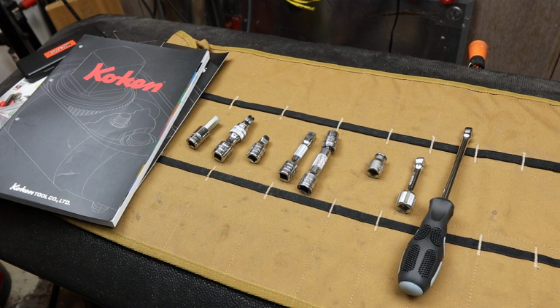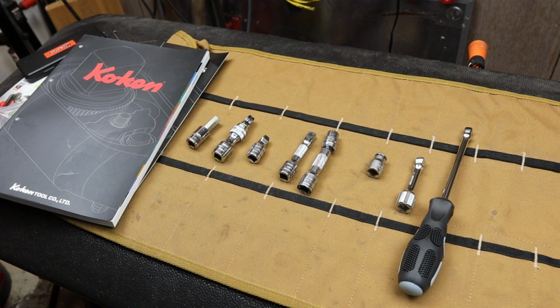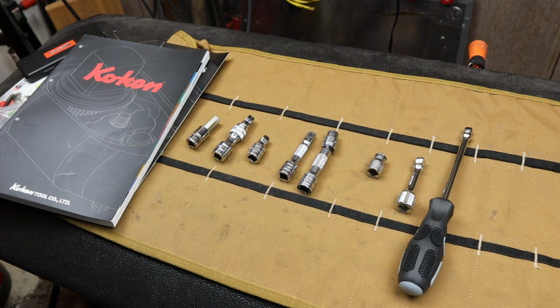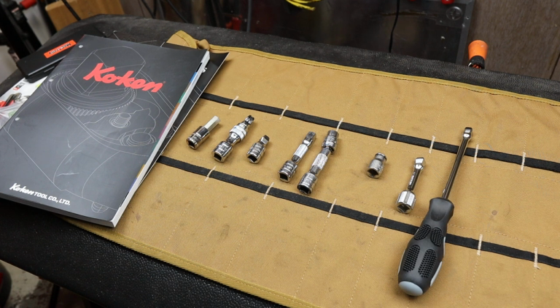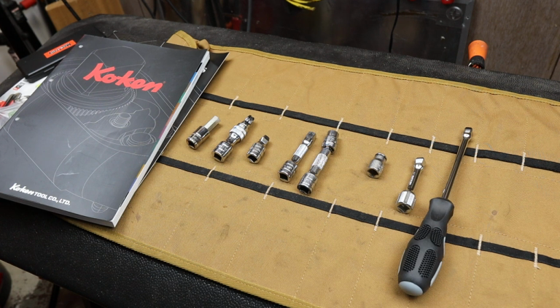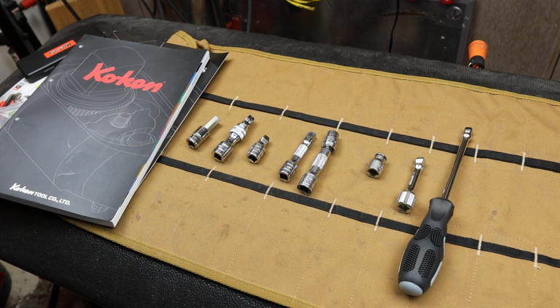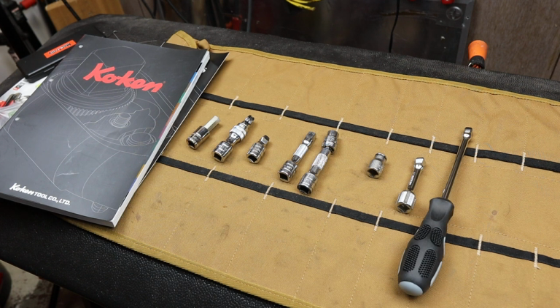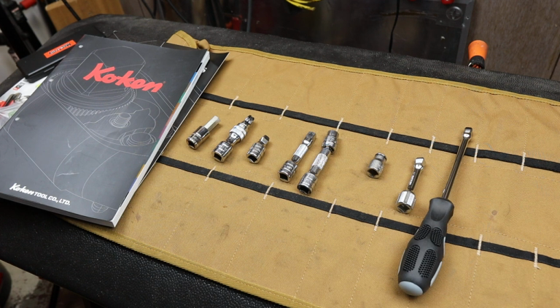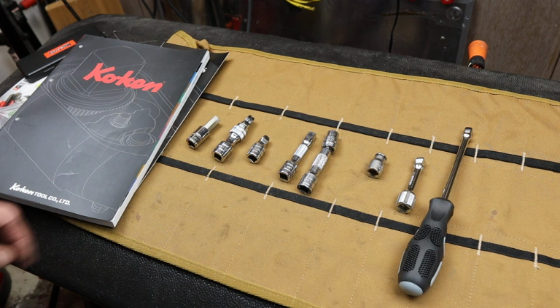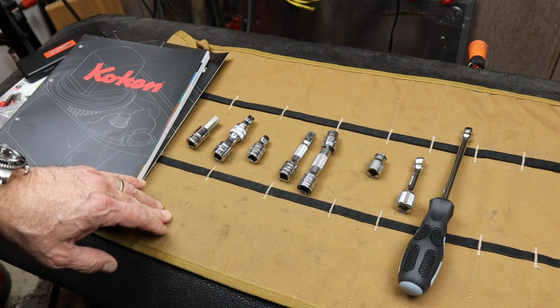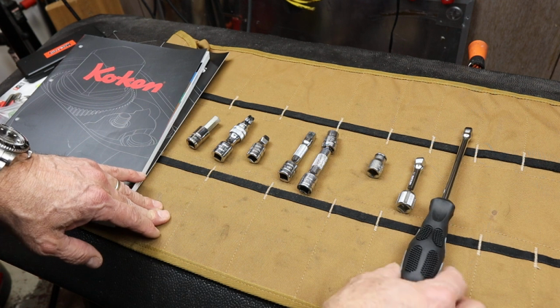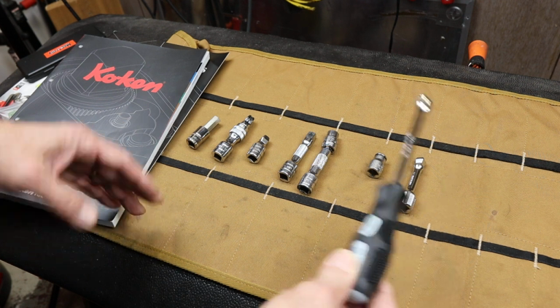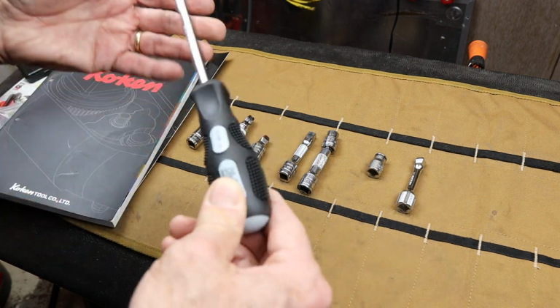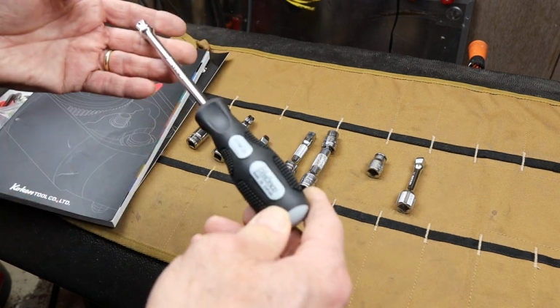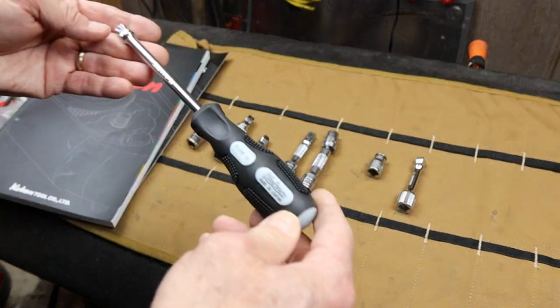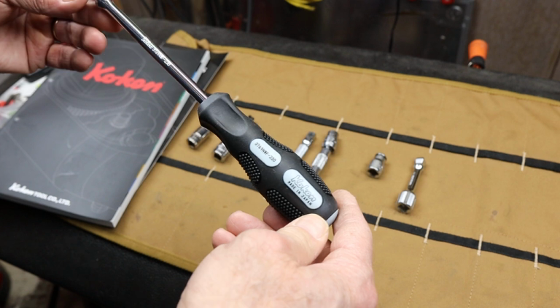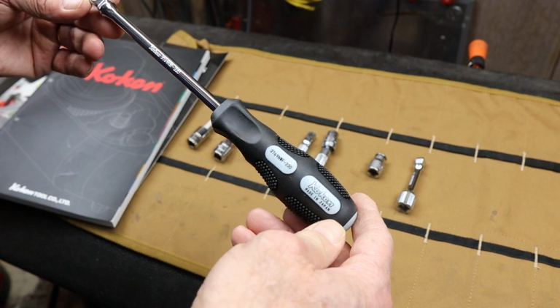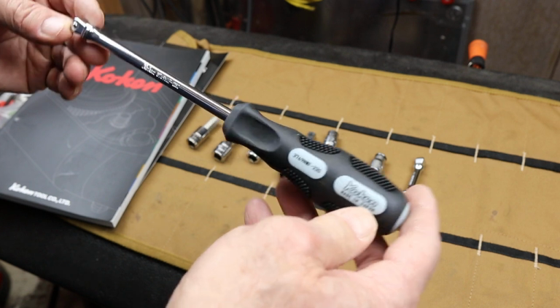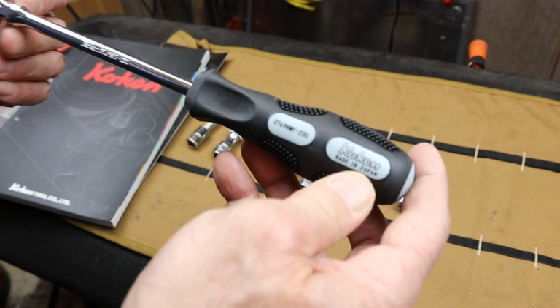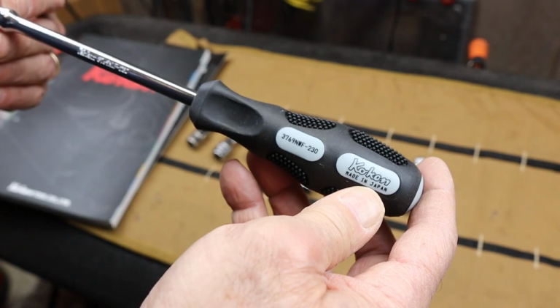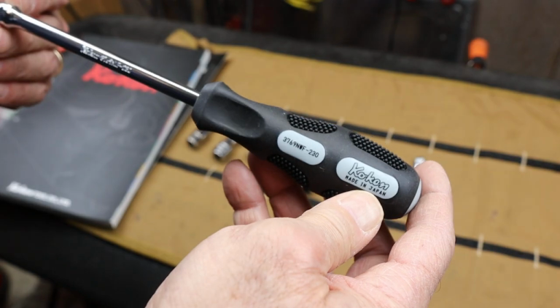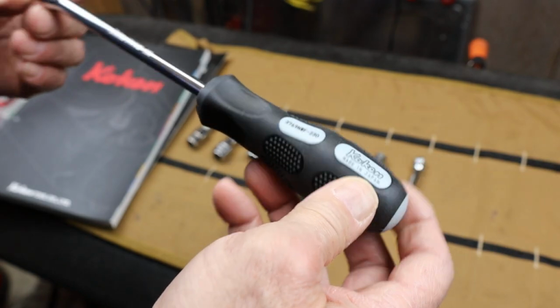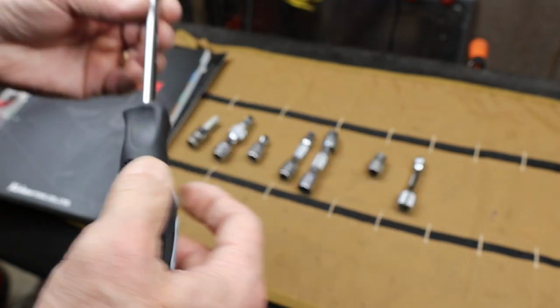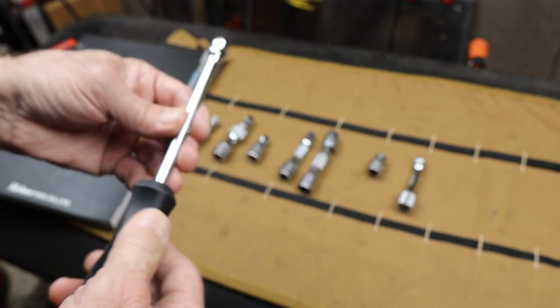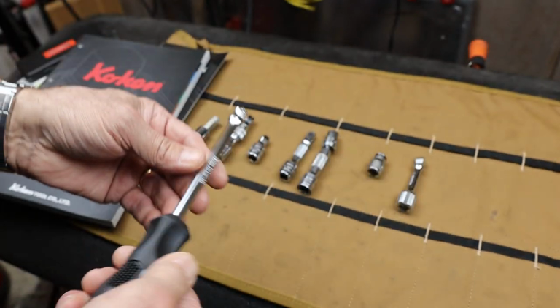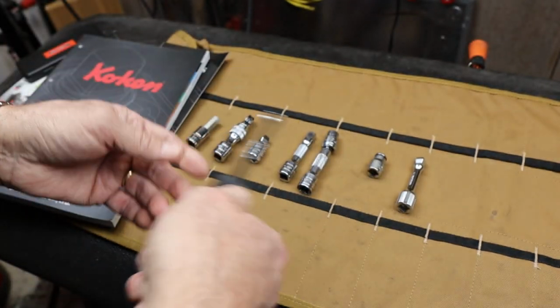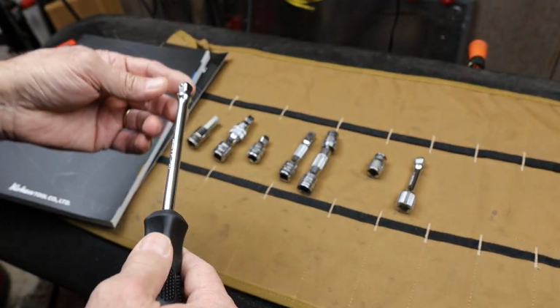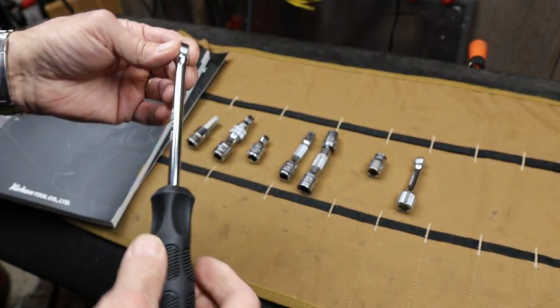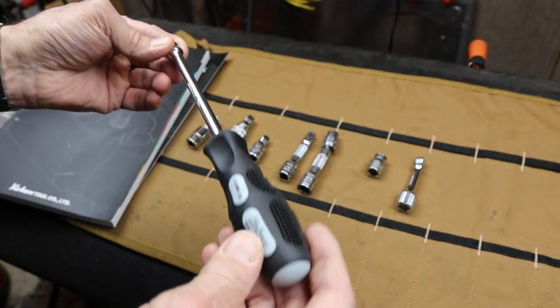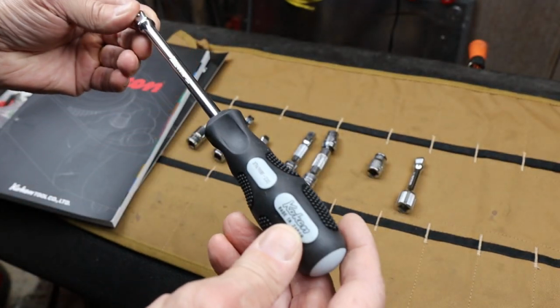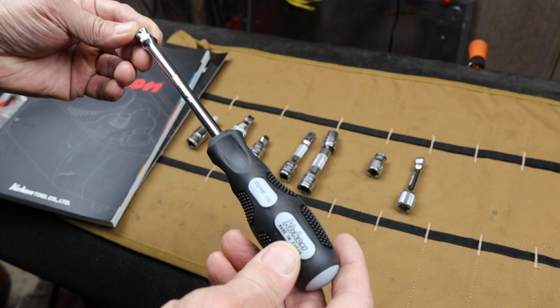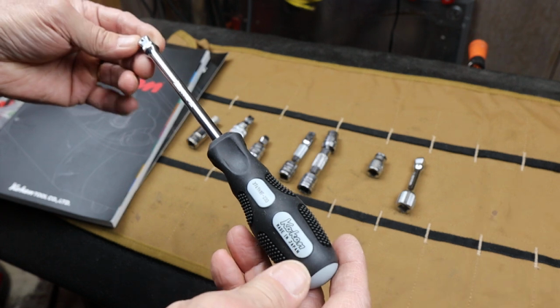Howdy folks, Doc here with Last Best Tool. I've picked up some Koken tools on the Black Friday sales and I thought I'd show them to you and break them up into several different videos.